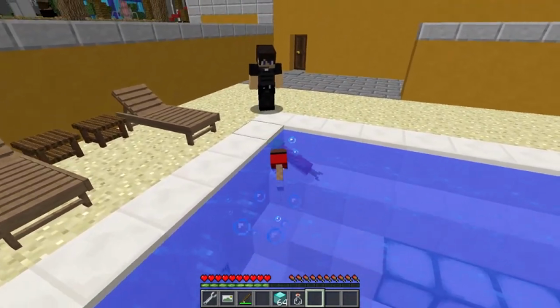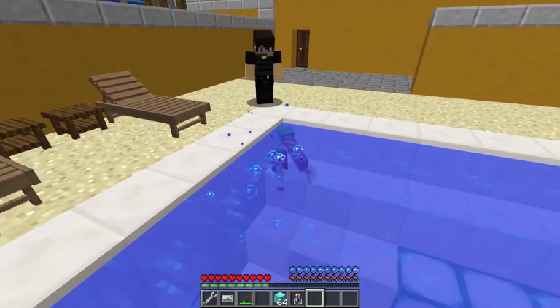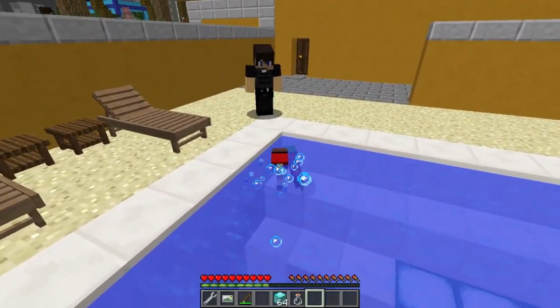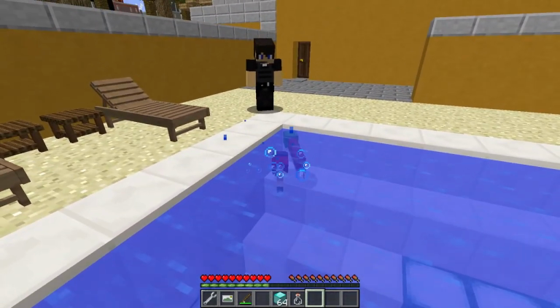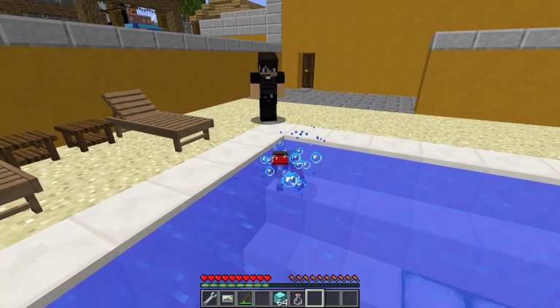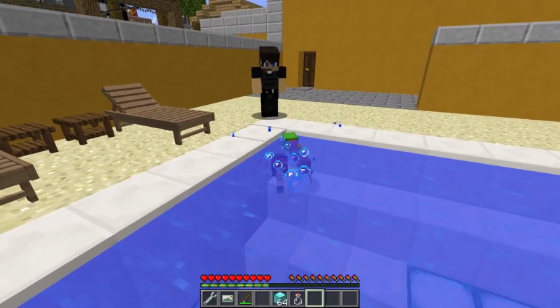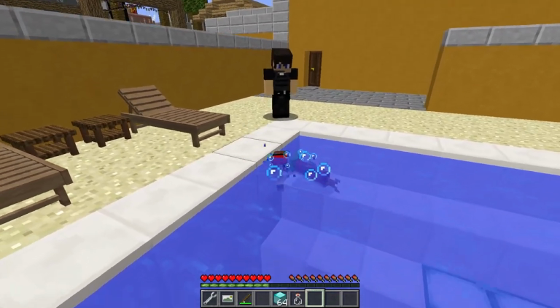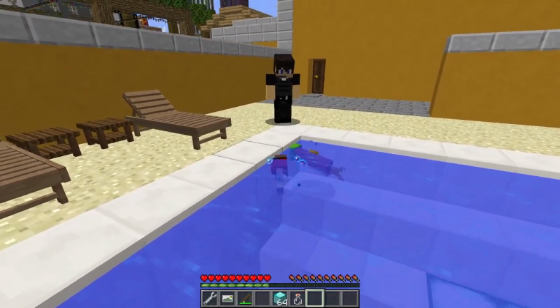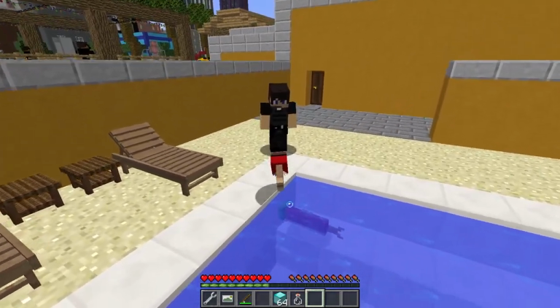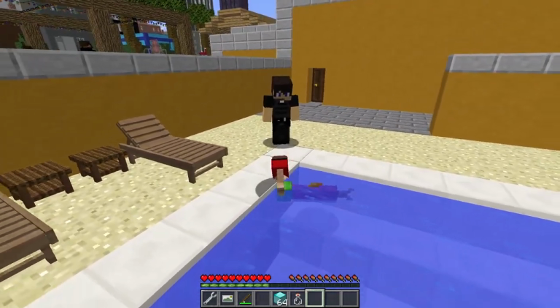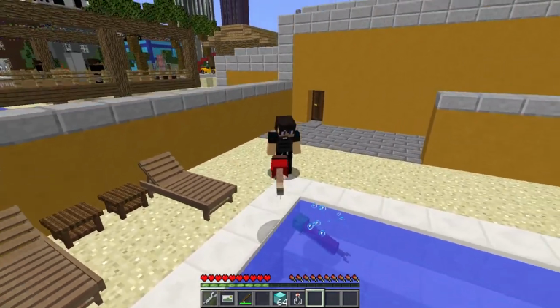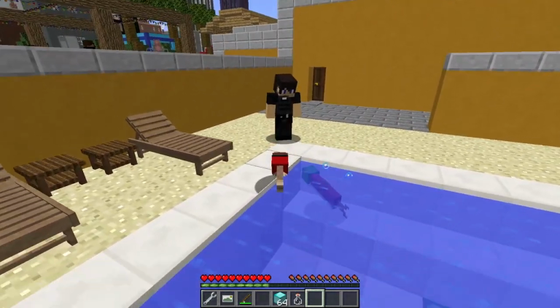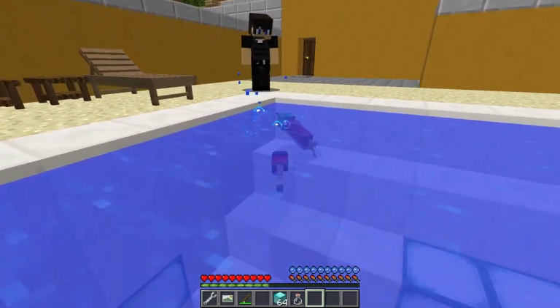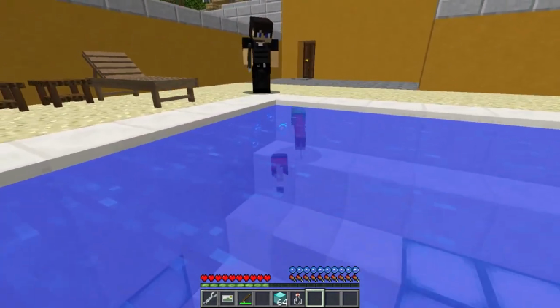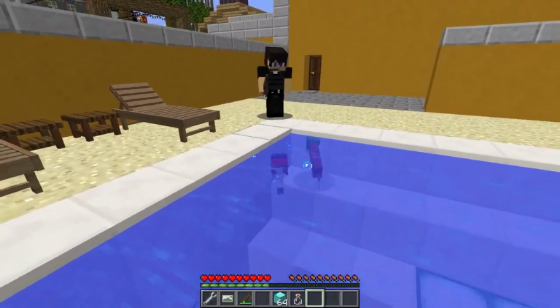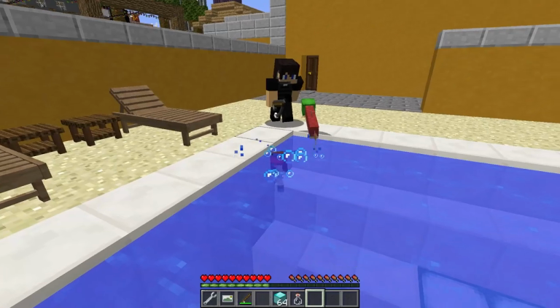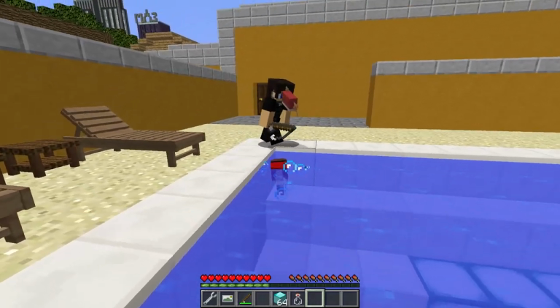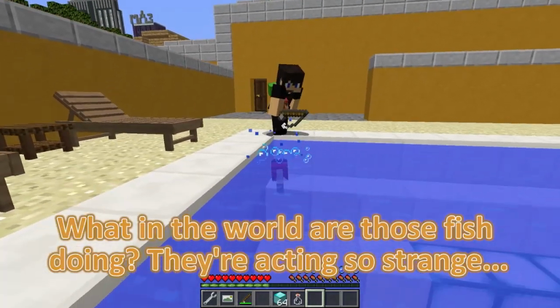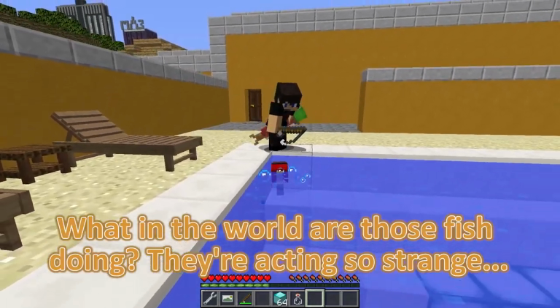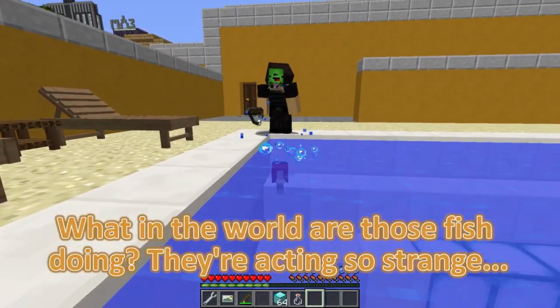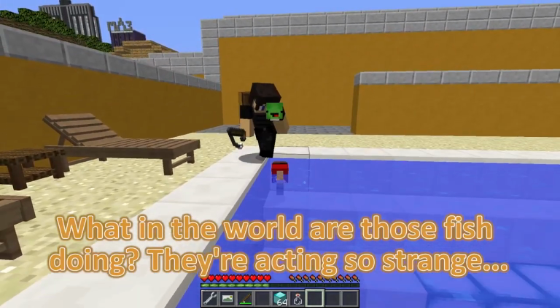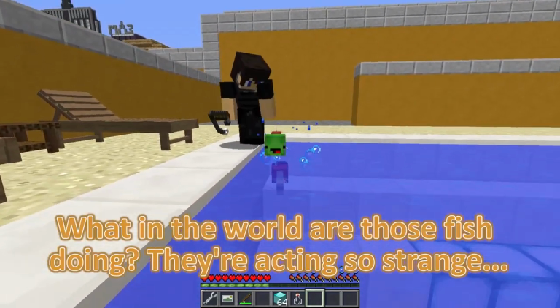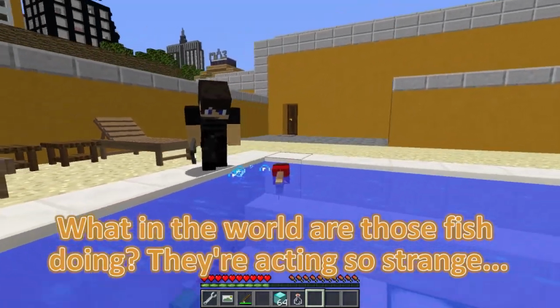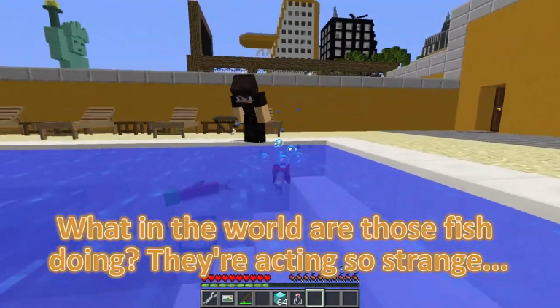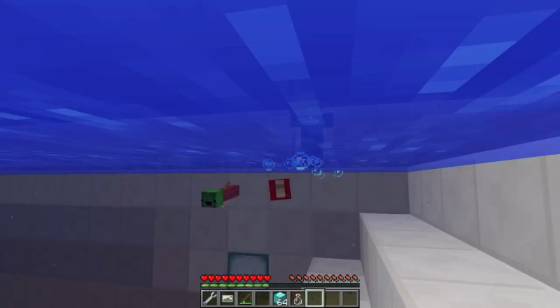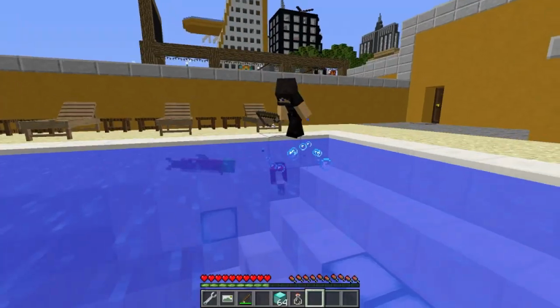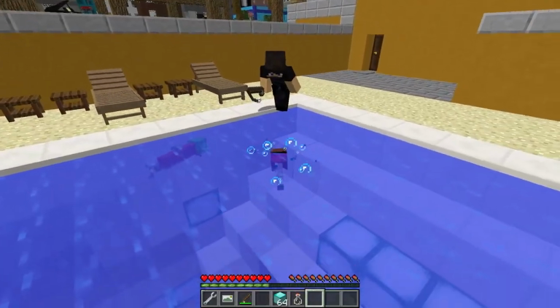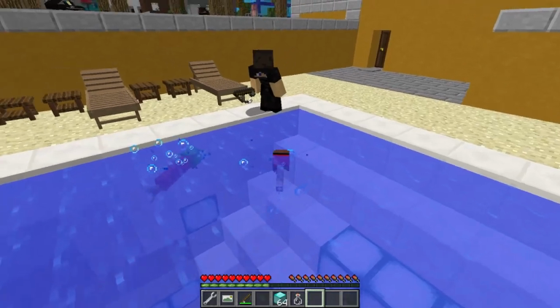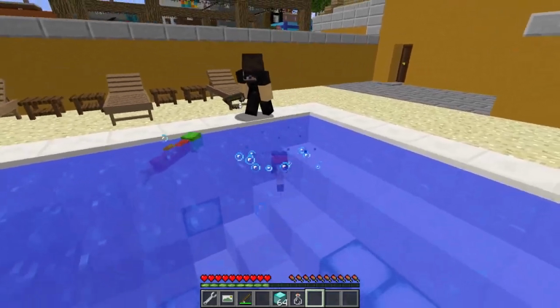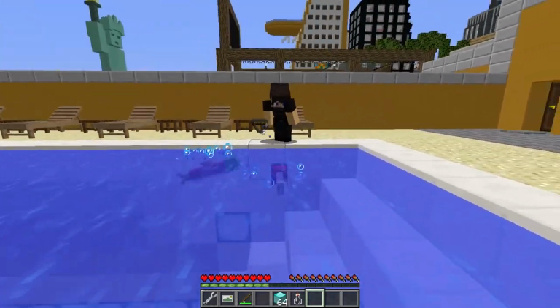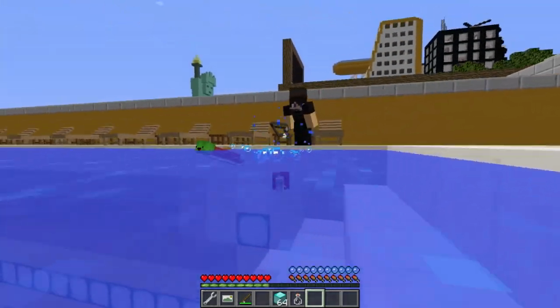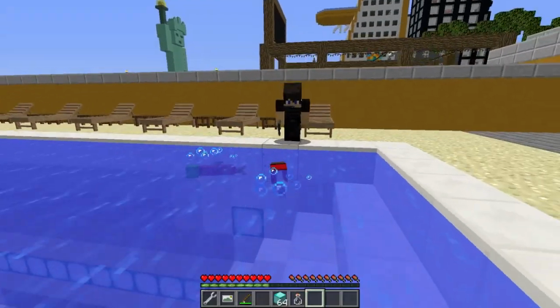We can't let him take us away! Mikey, swim towards the shore — maybe someone on land will see us! Good idea, JJ — let's make a break for it! What in the world are those fish doing? They're acting so strange! That was close, JJ, but we made it! Yeah, but we're not out of the water yet!